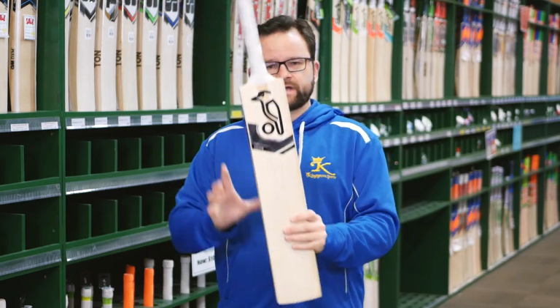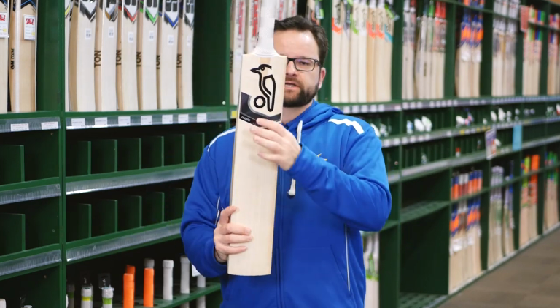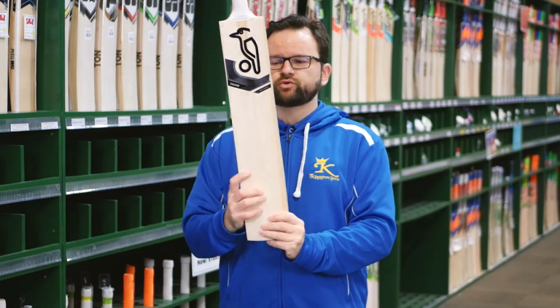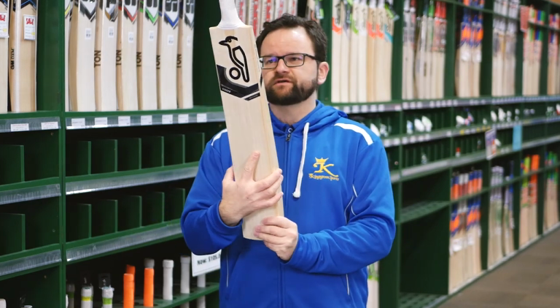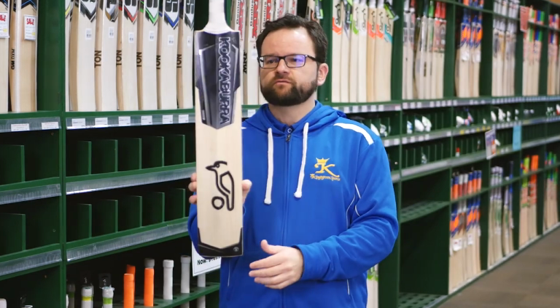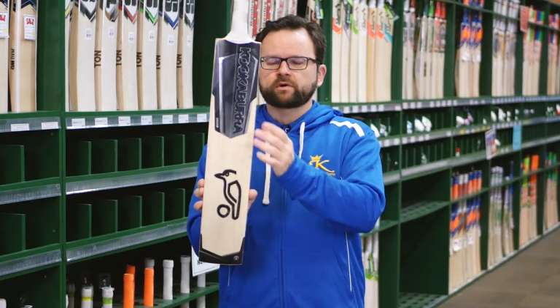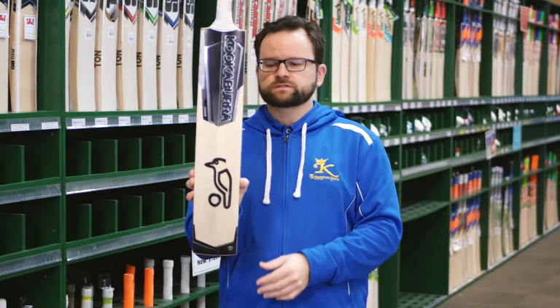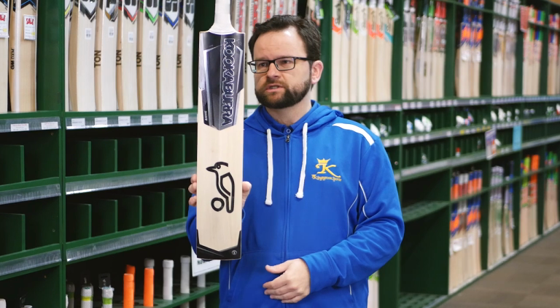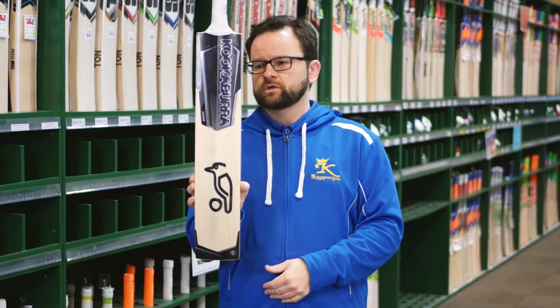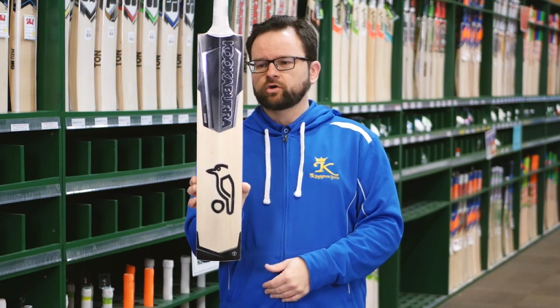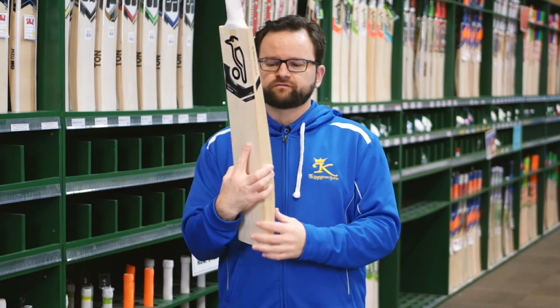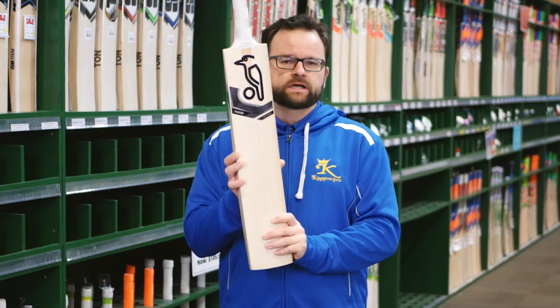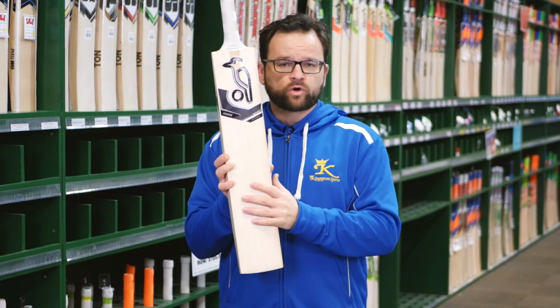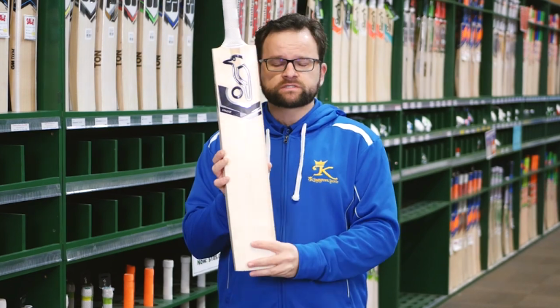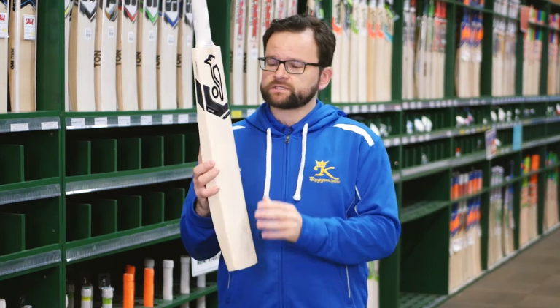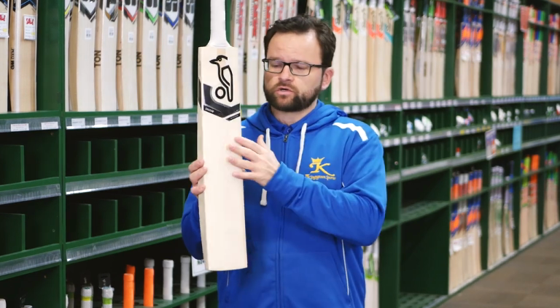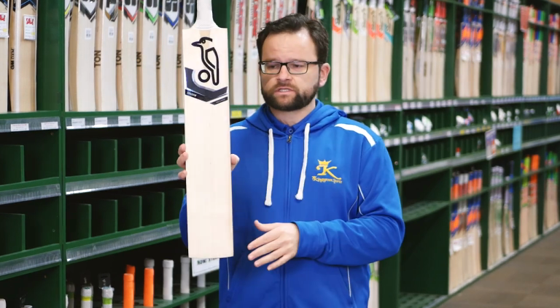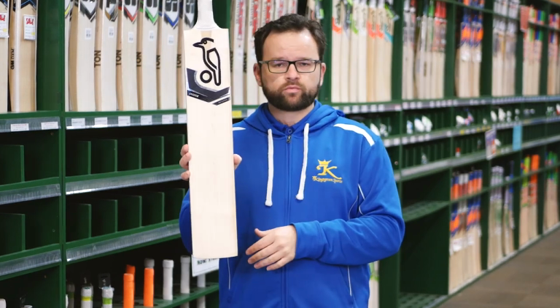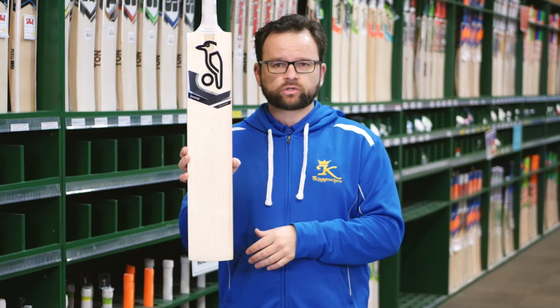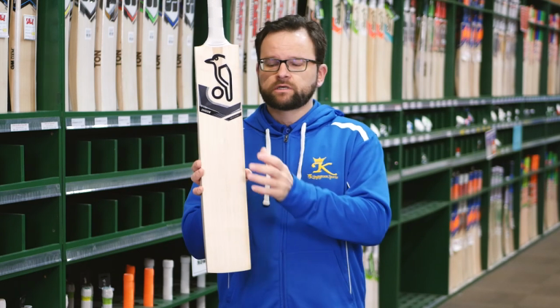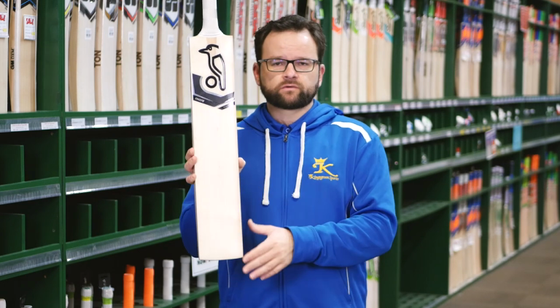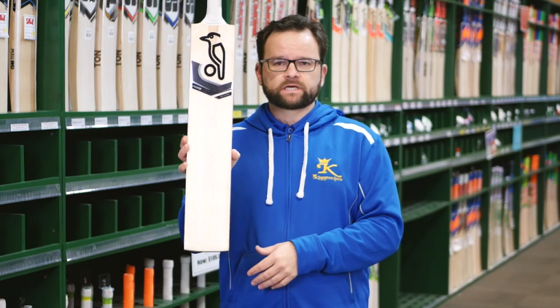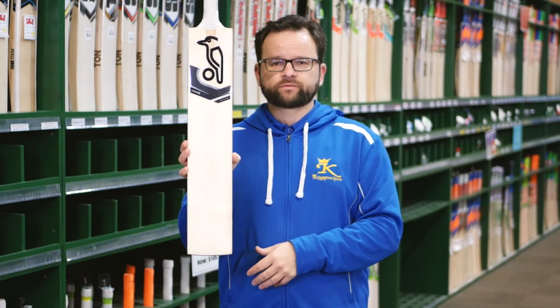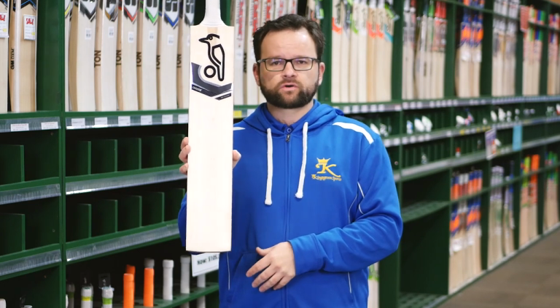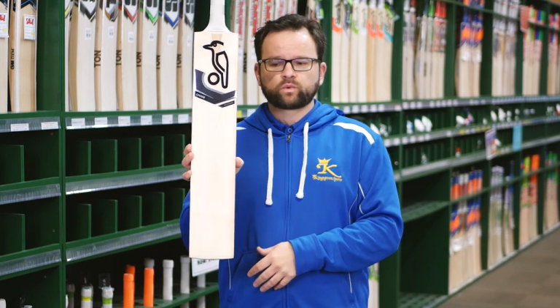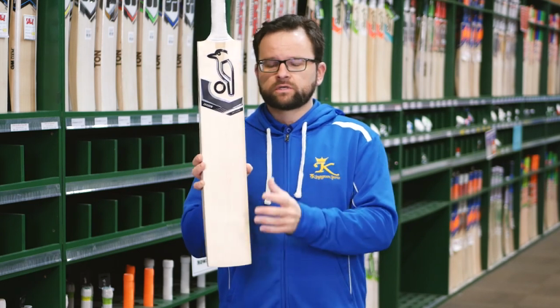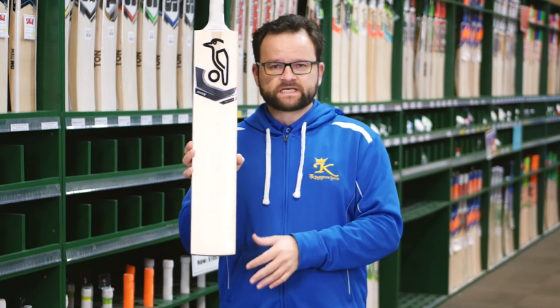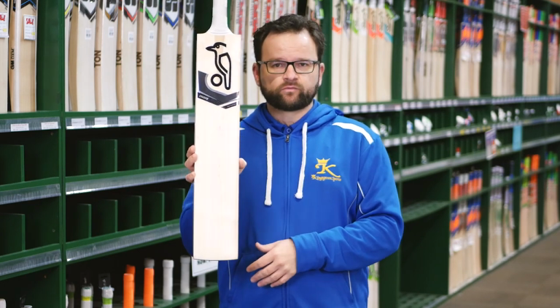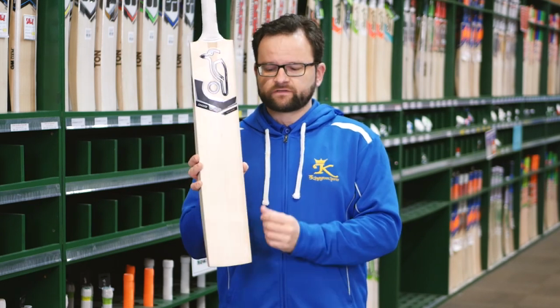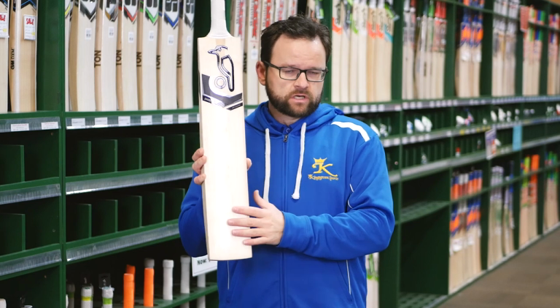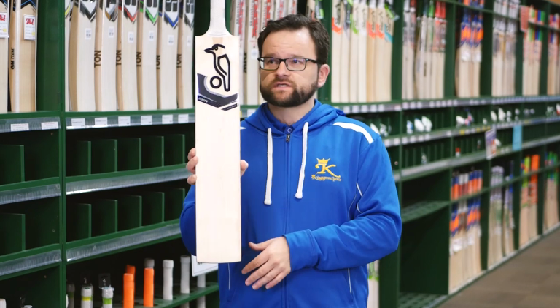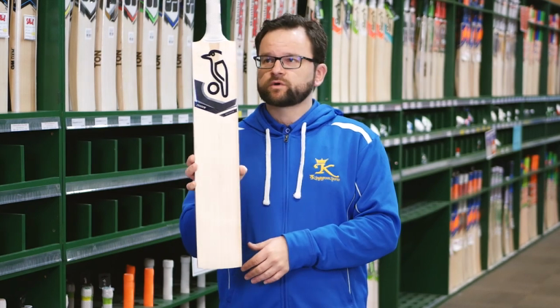As you can see, super graphics from Kookaburra — these things look really cool on the shelf. There are a few models in this range that we'll carry. I've got the pro players model here, so obviously top of the line, grade one willow. Fantastic performance out of these.